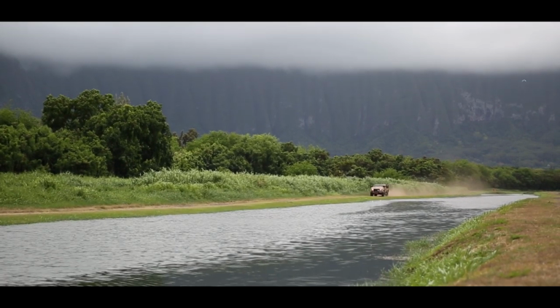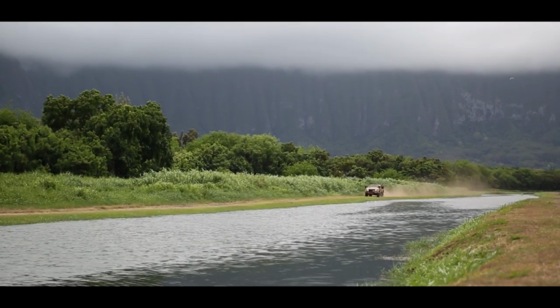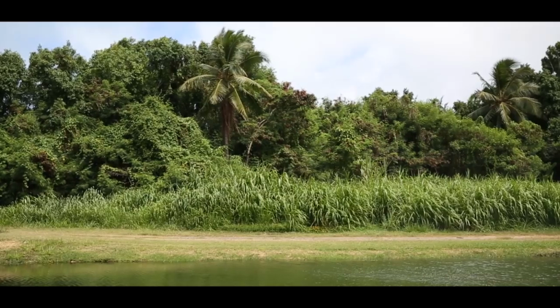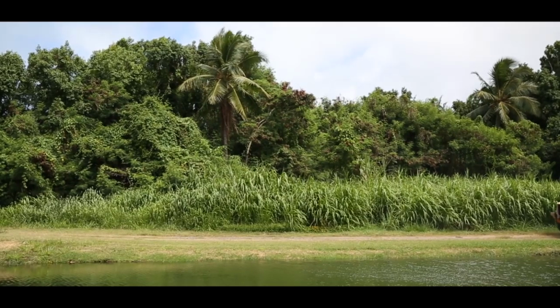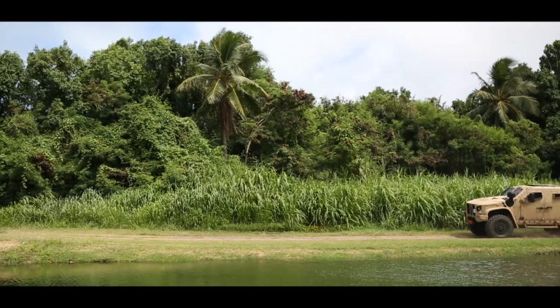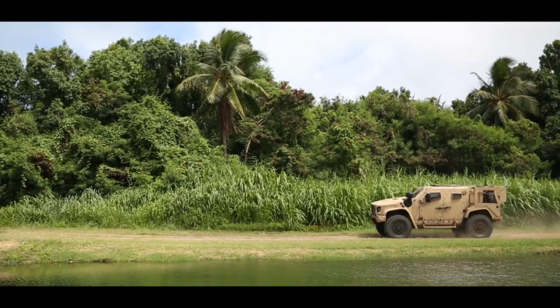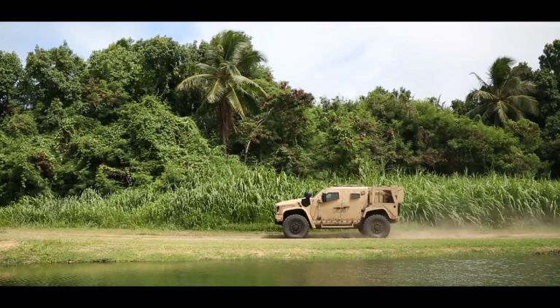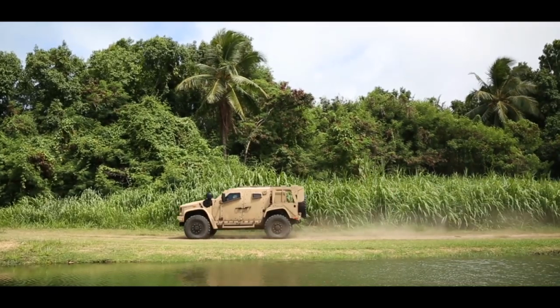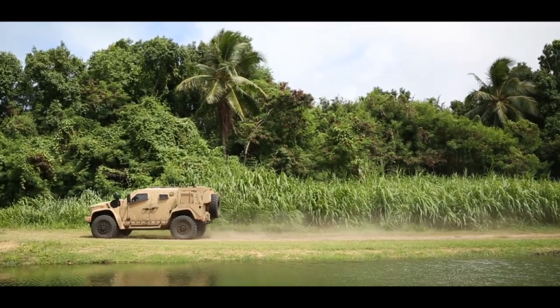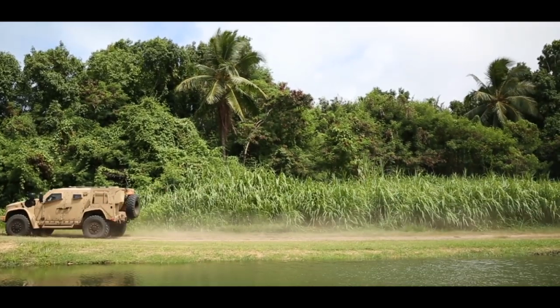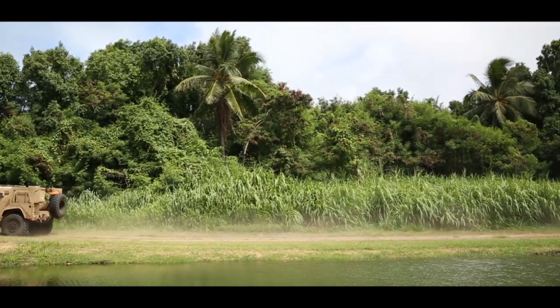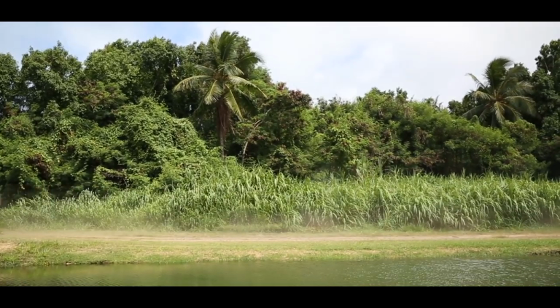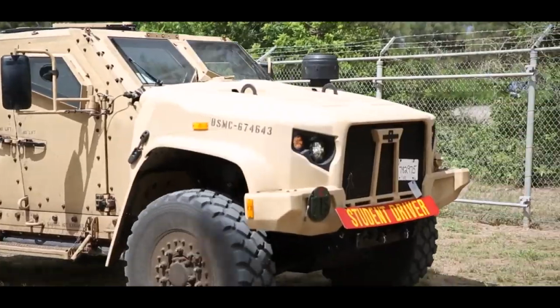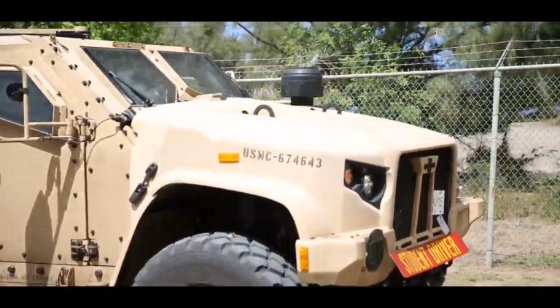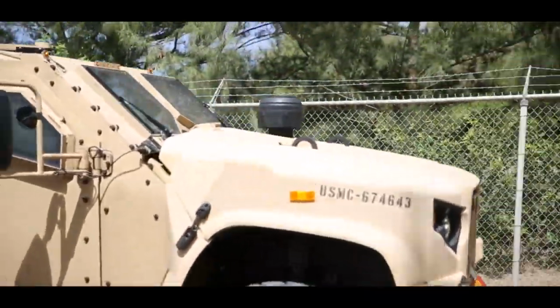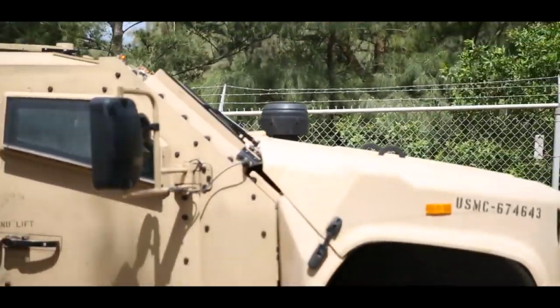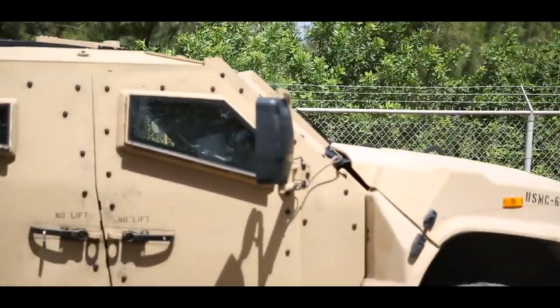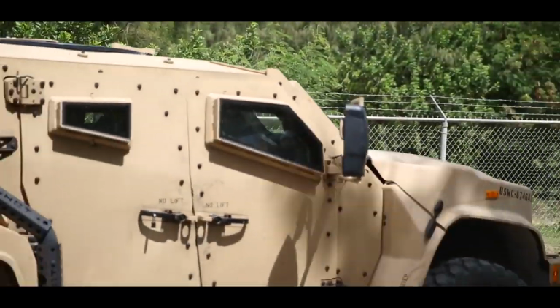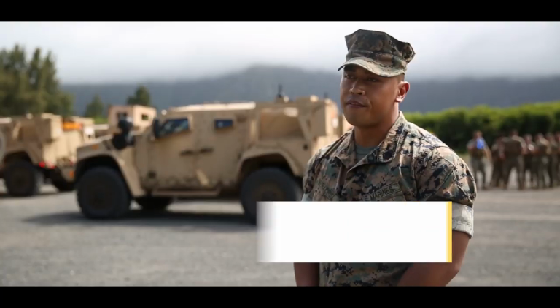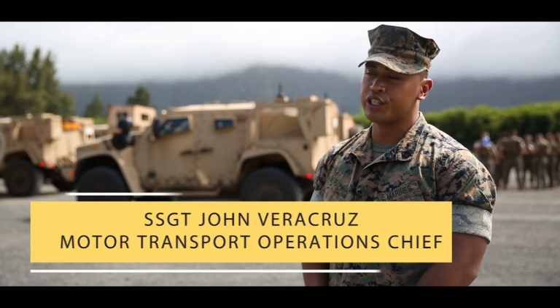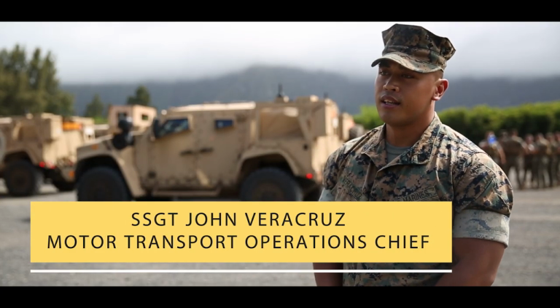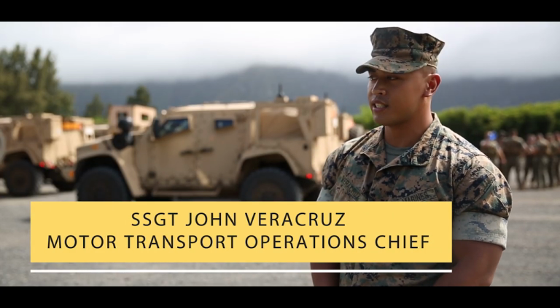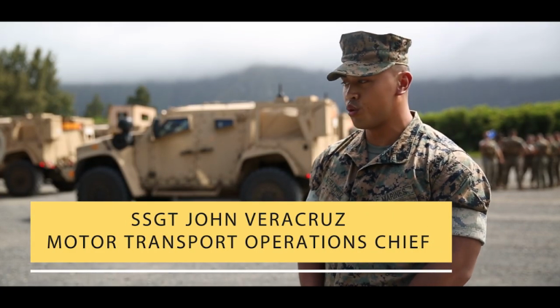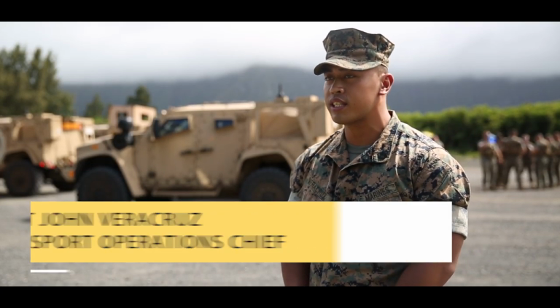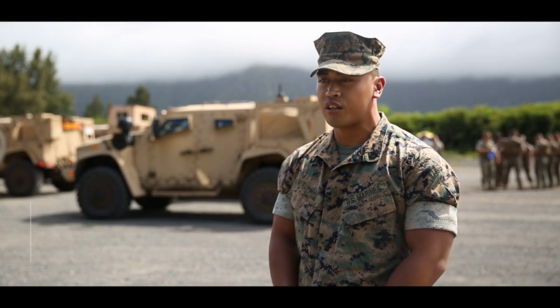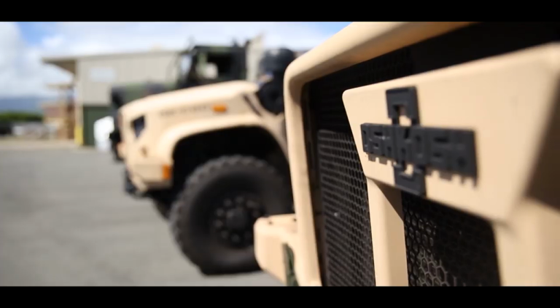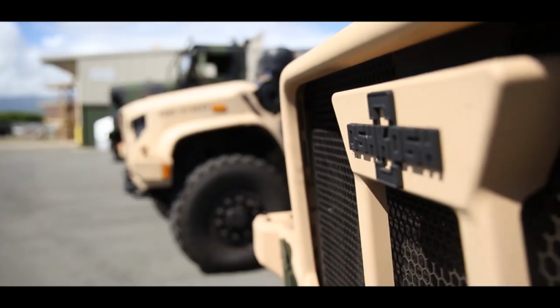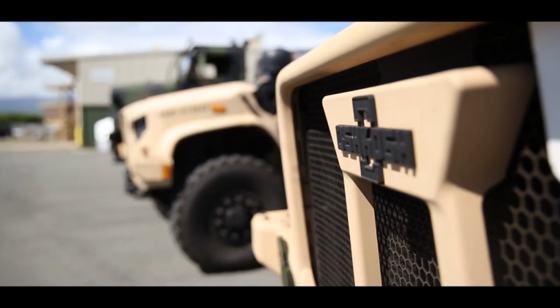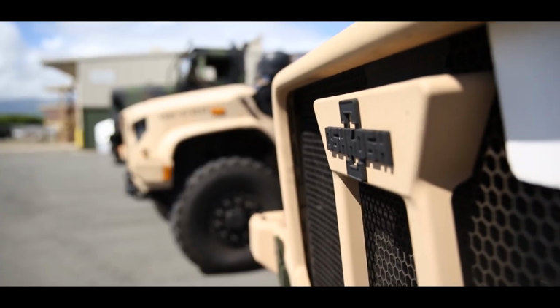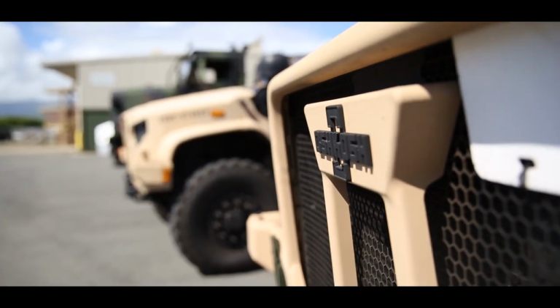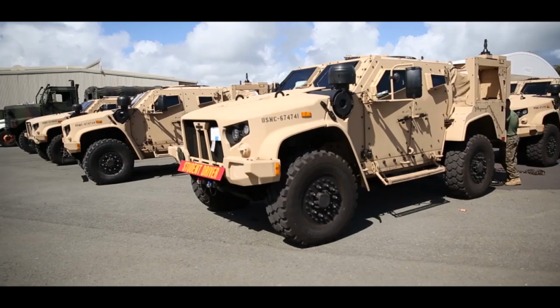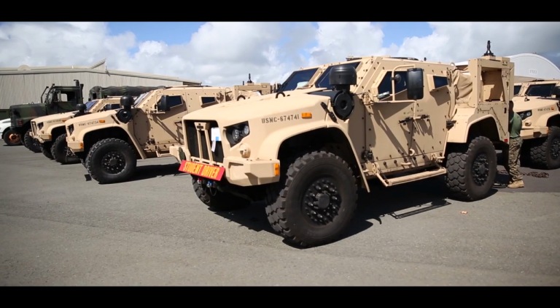The JLTV, Joint Light Tactical Vehicle, is an Army-led joint acquisition program with the Marine Corps. Its significance is derived from the notion that it's going to close the critical capabilities gaps that exist within our light tactical fleet.